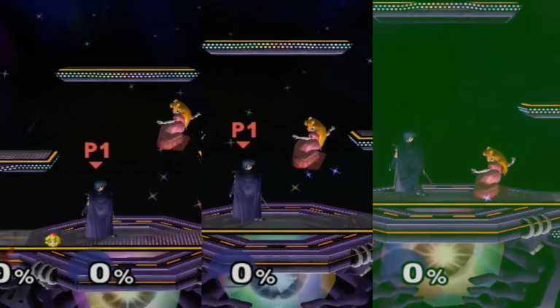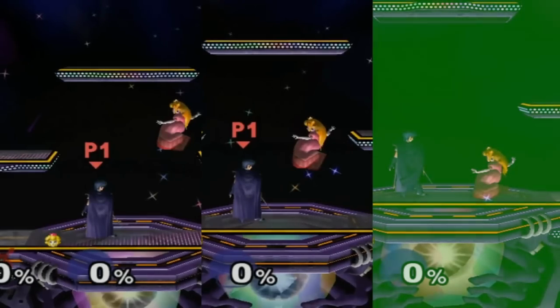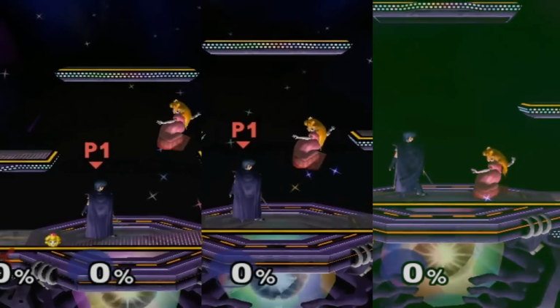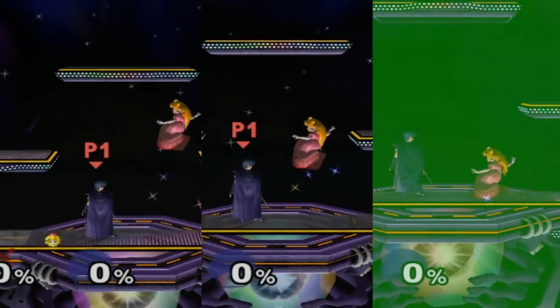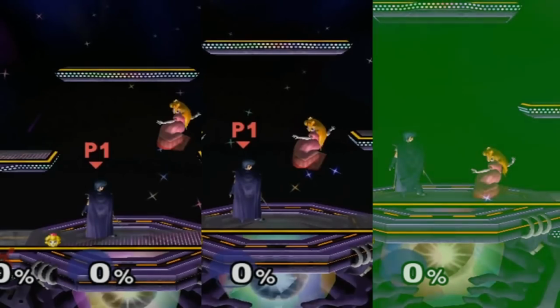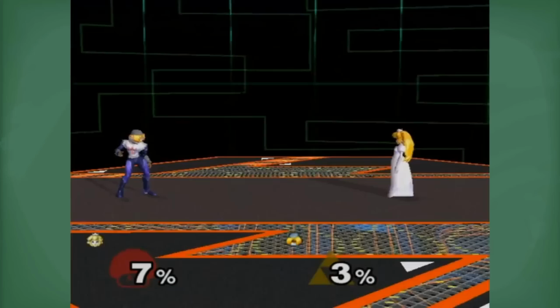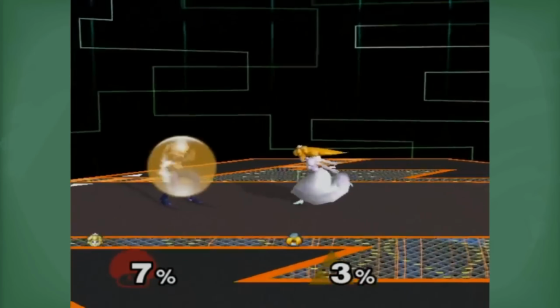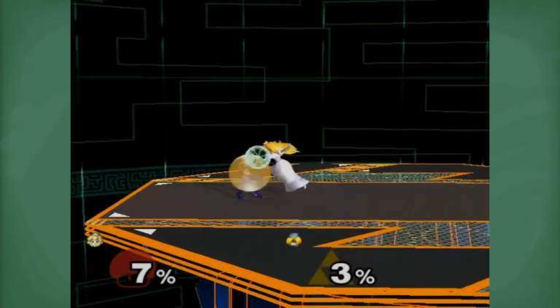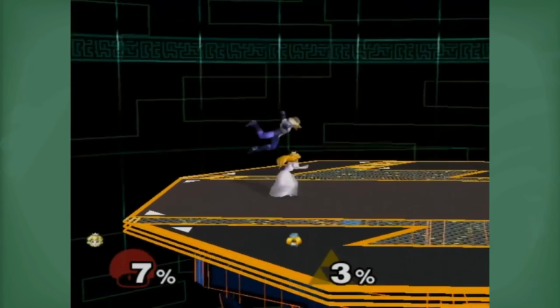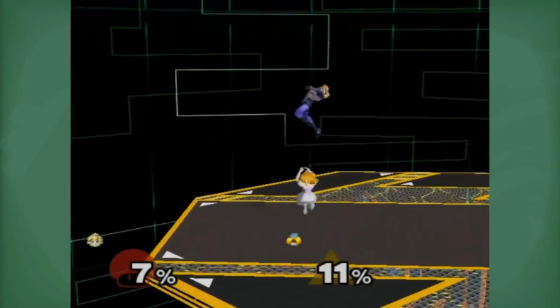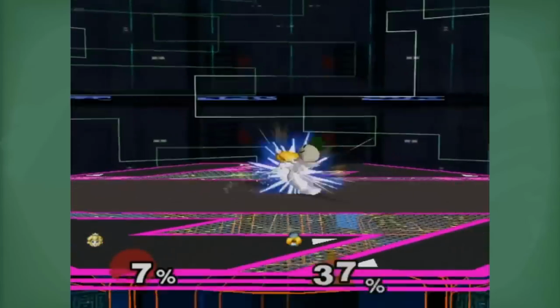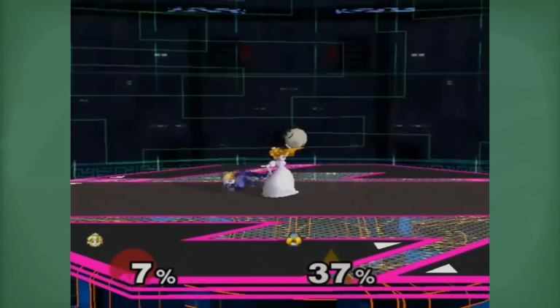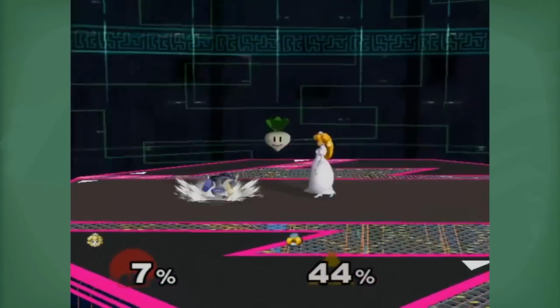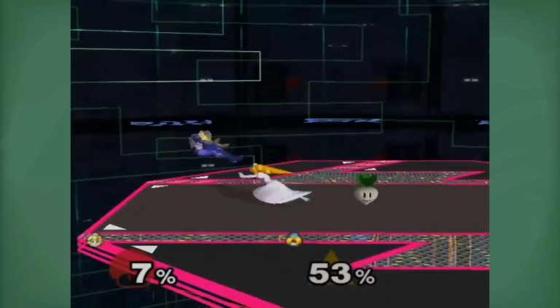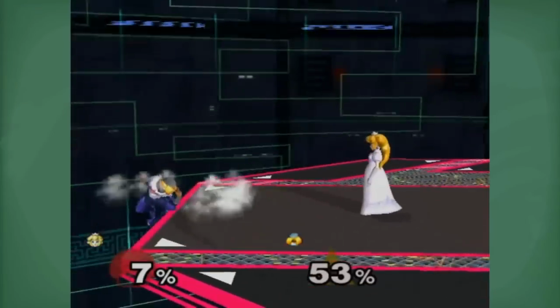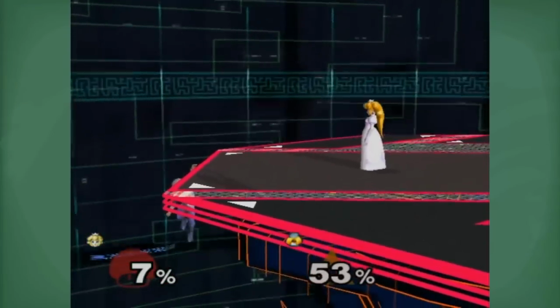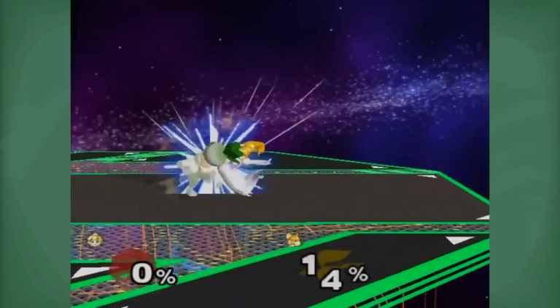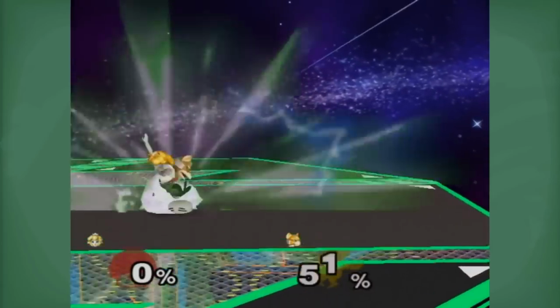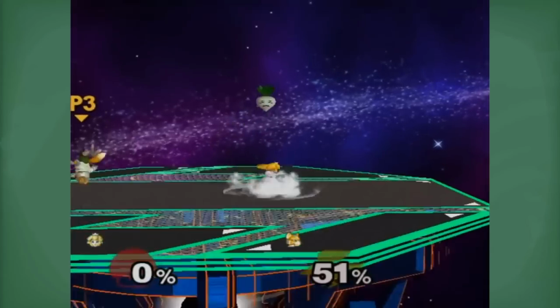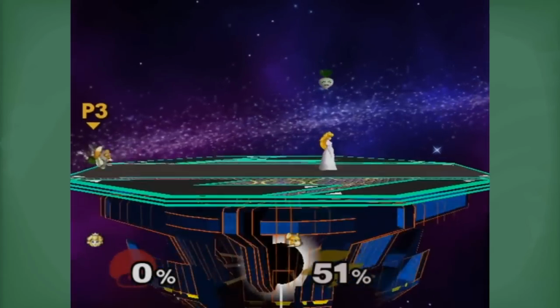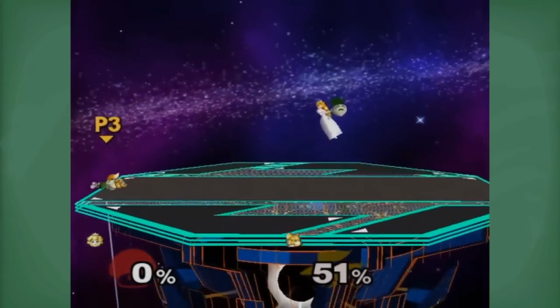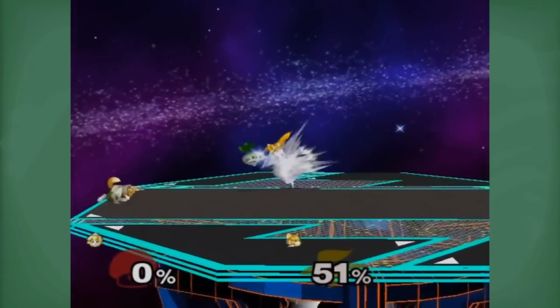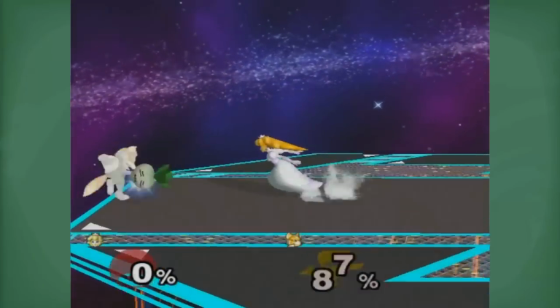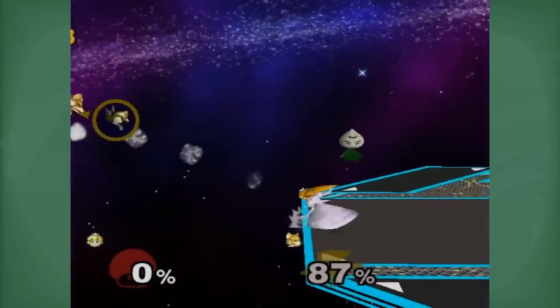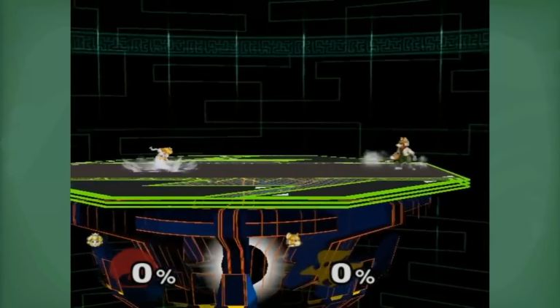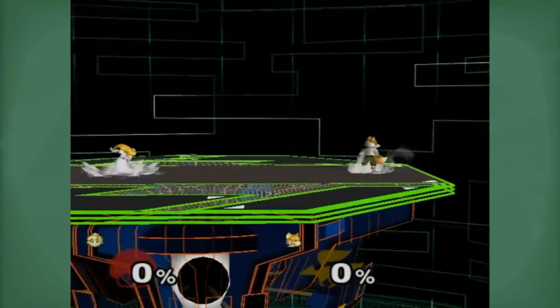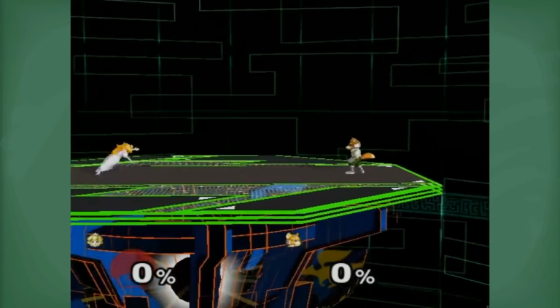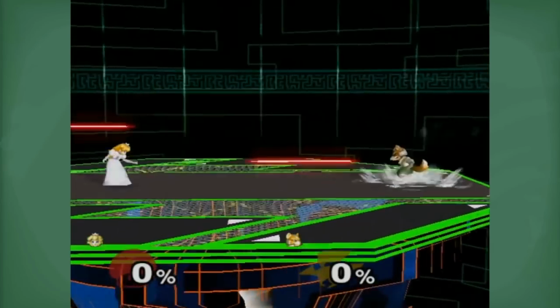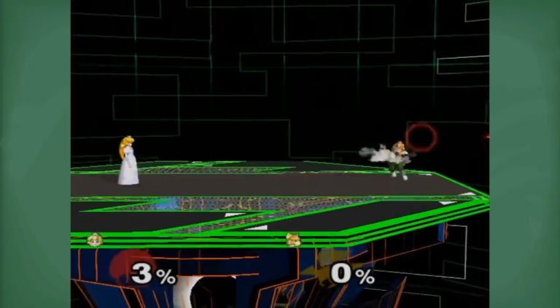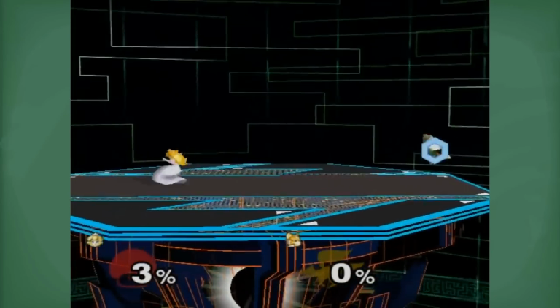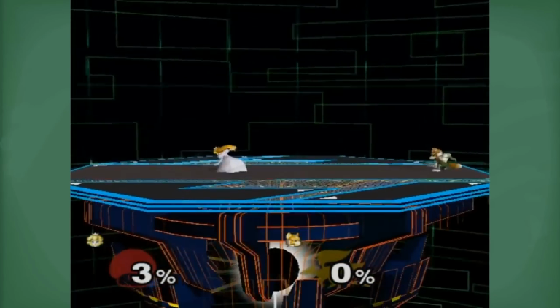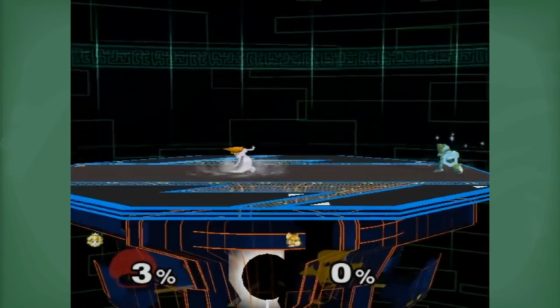Instant floats or ground level floats are mostly to apply pressure. You're really not floating at all, only just barely enough to activate your float cancel. This is usually done for shield pressure or to stop an approach very quickly. Forward air is rarely used at this height.